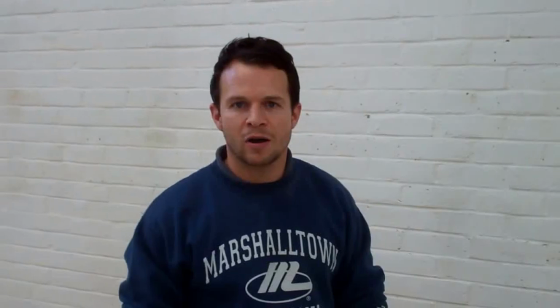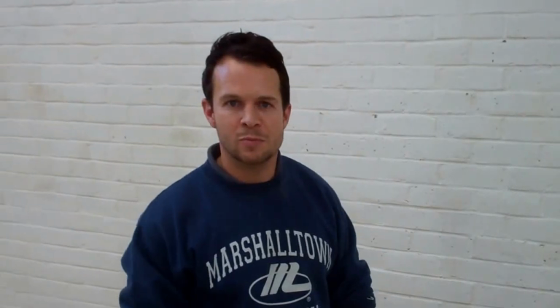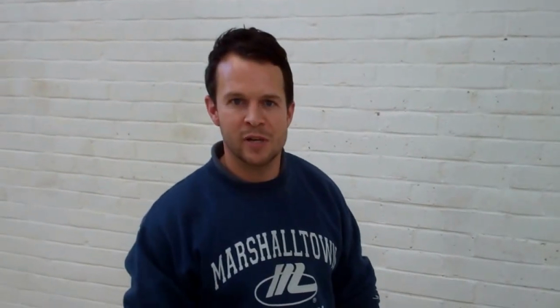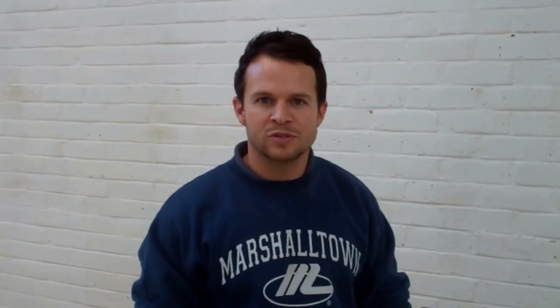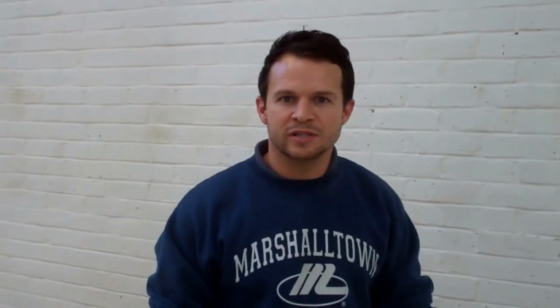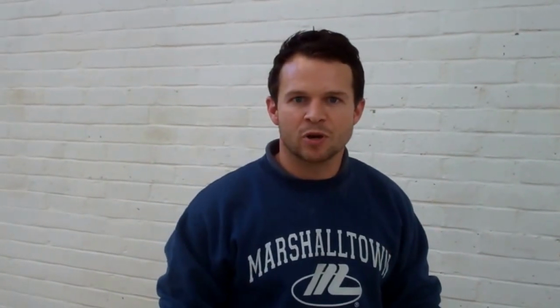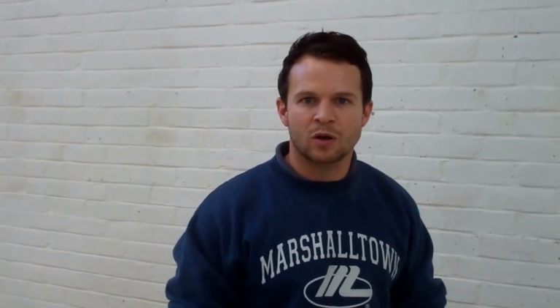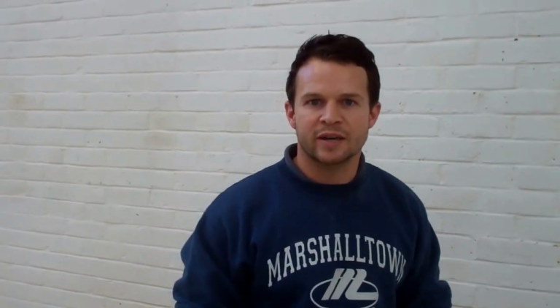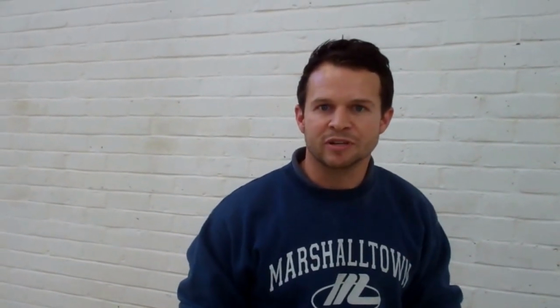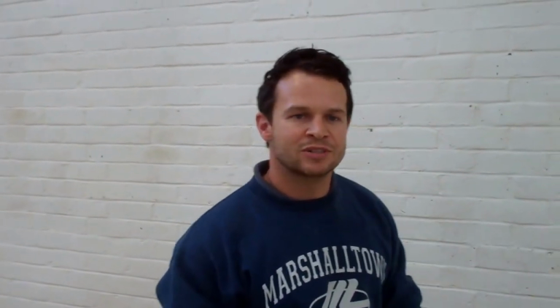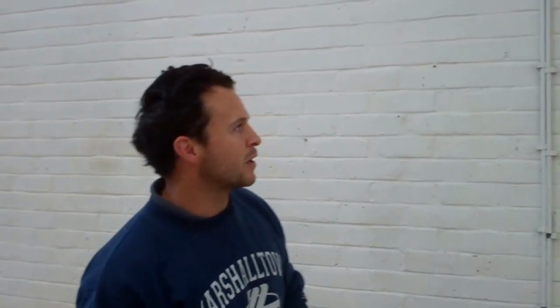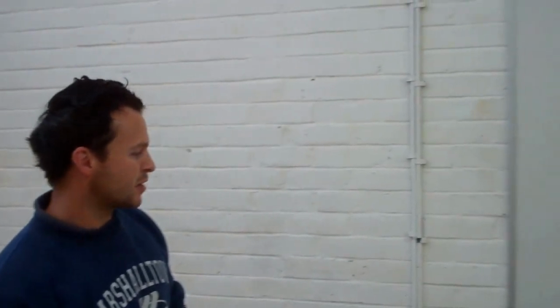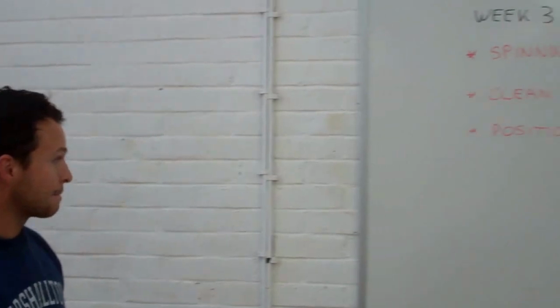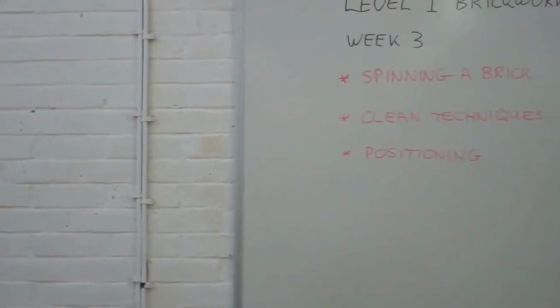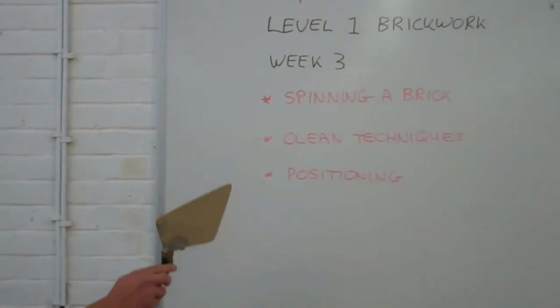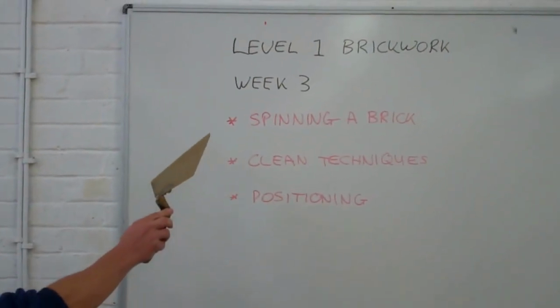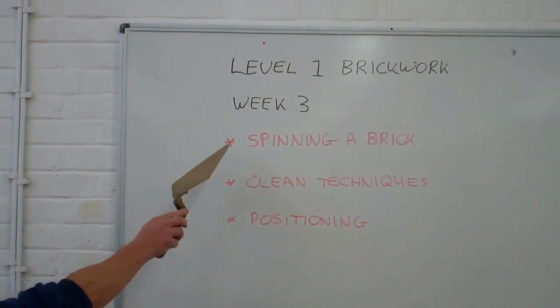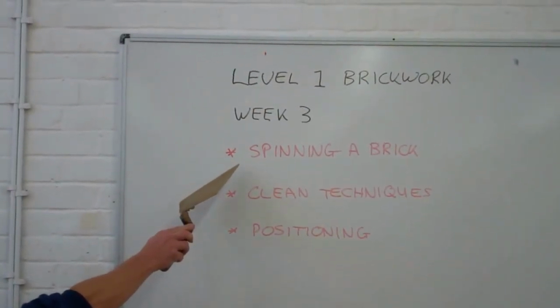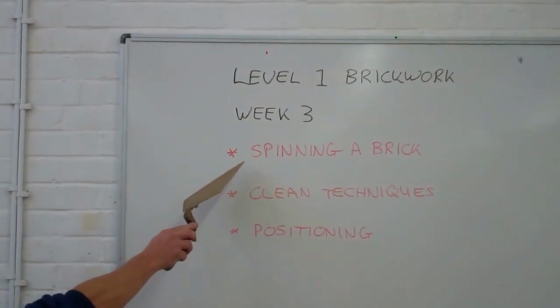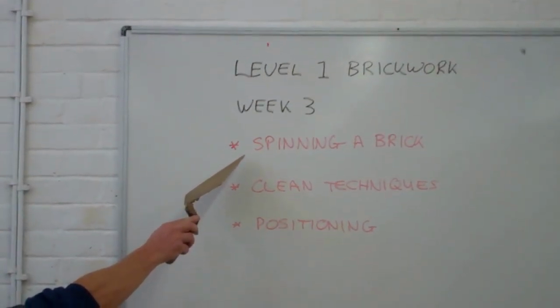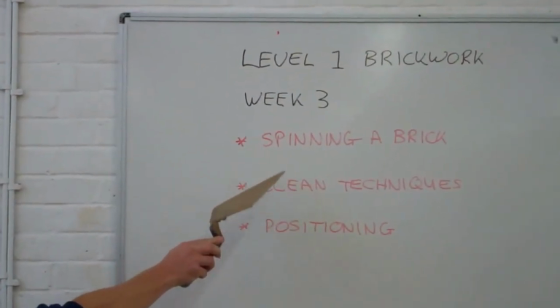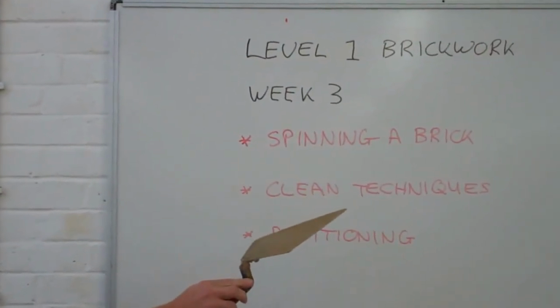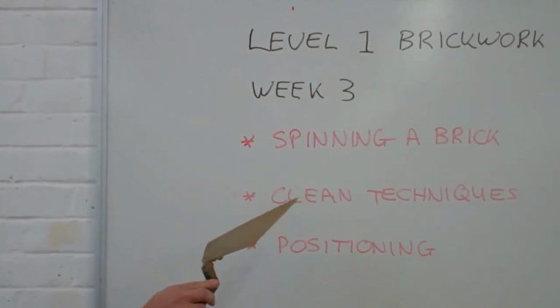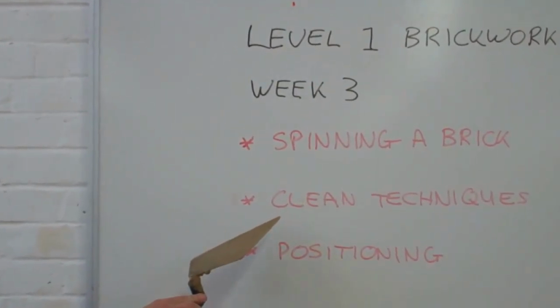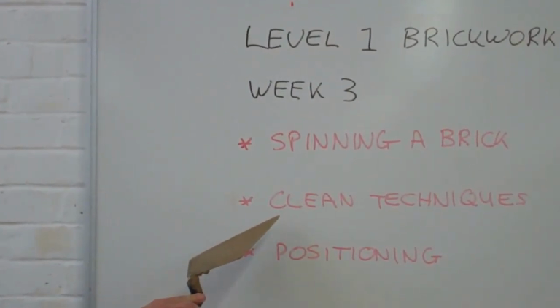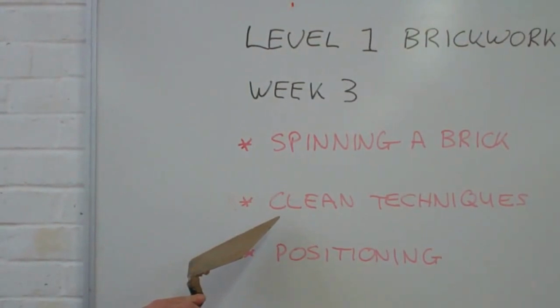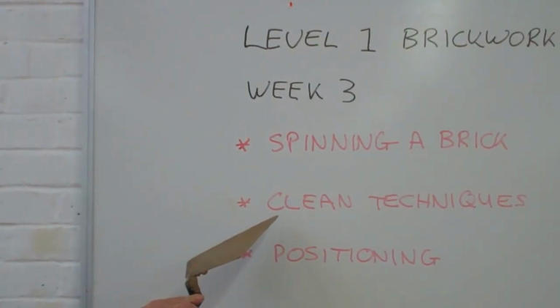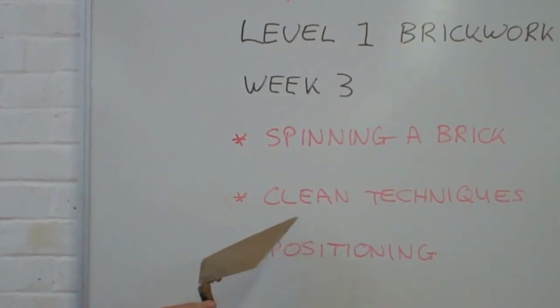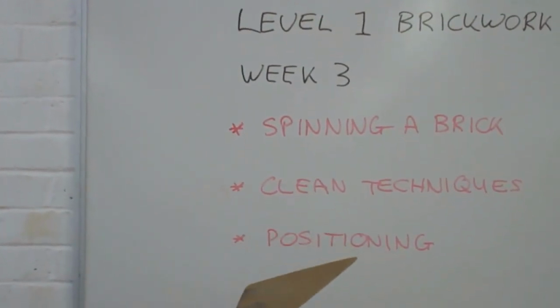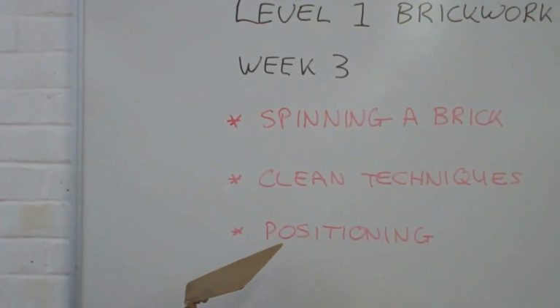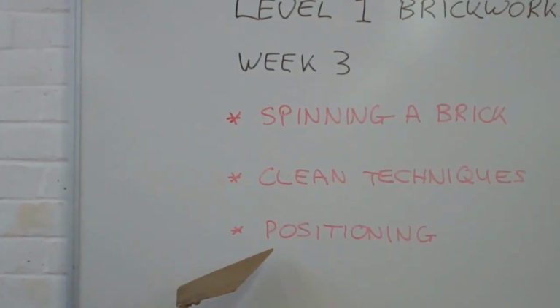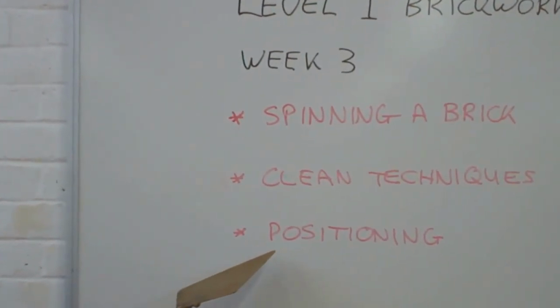Hi guys, my name is Eddie Williams. This is Brickwork Week 3. Today we're going to cover spinning the brick, clean brickwork techniques and positioning.